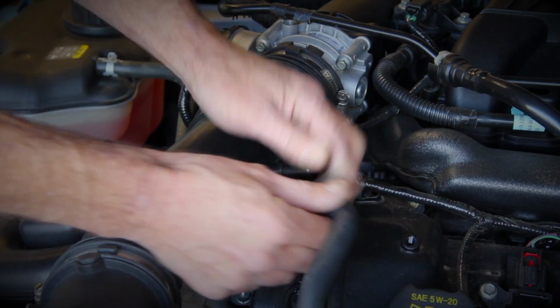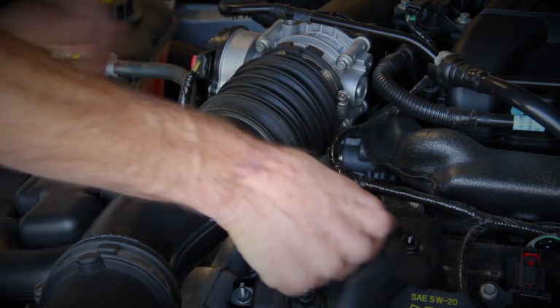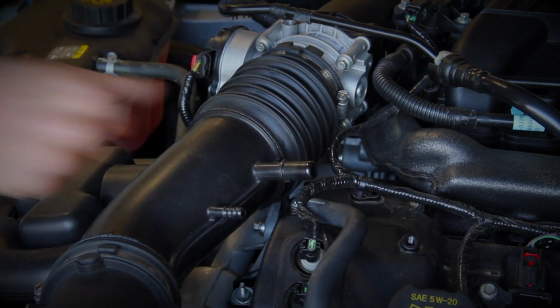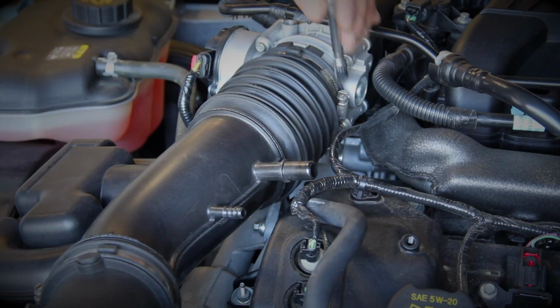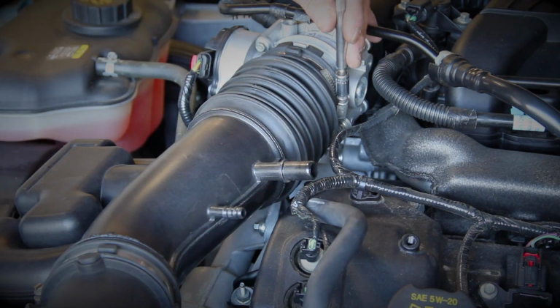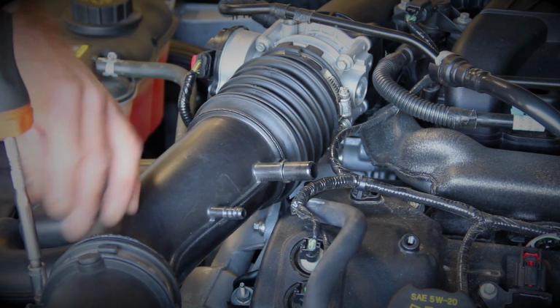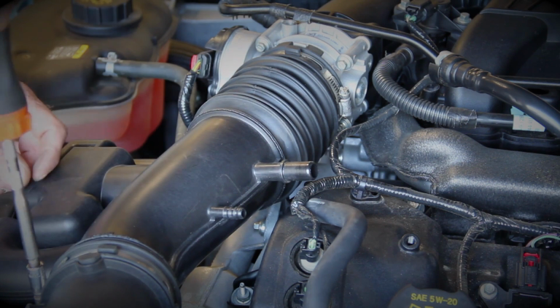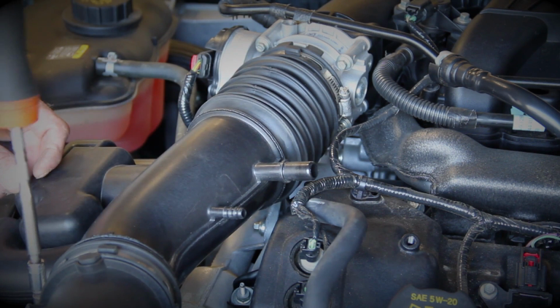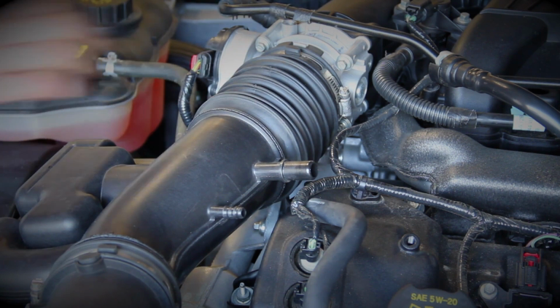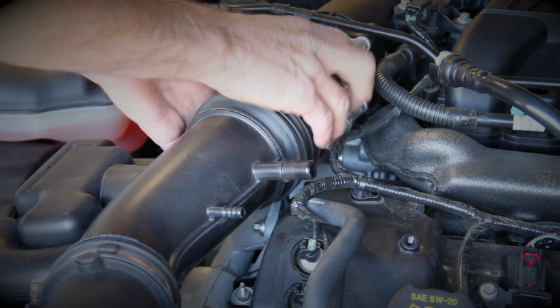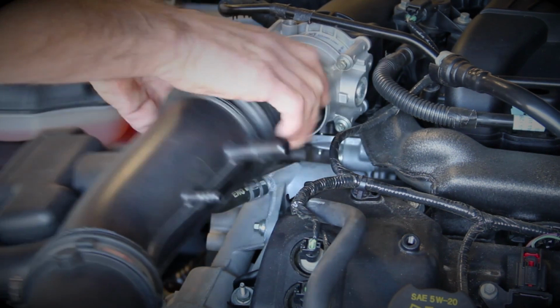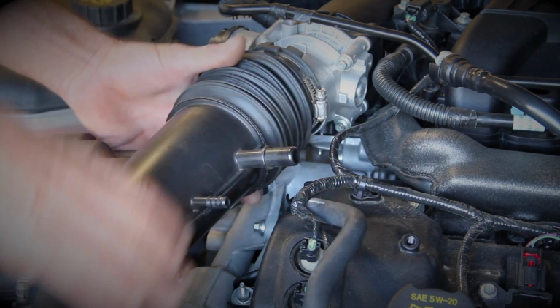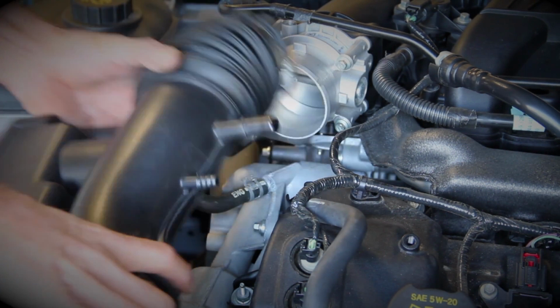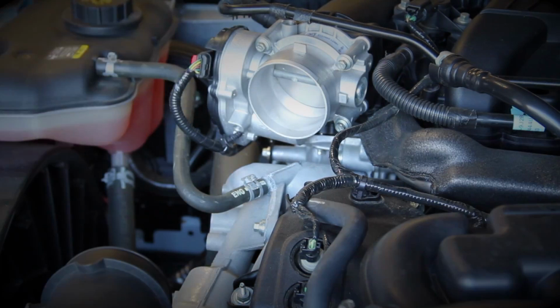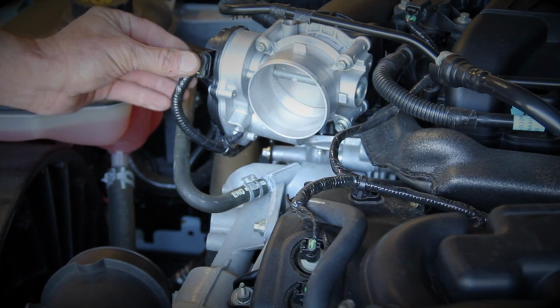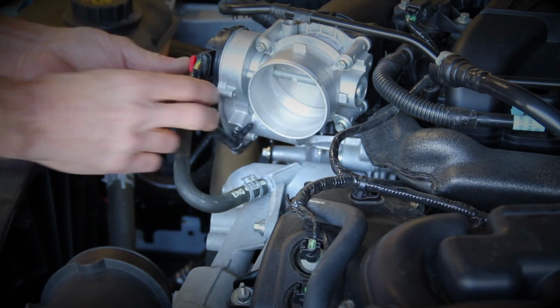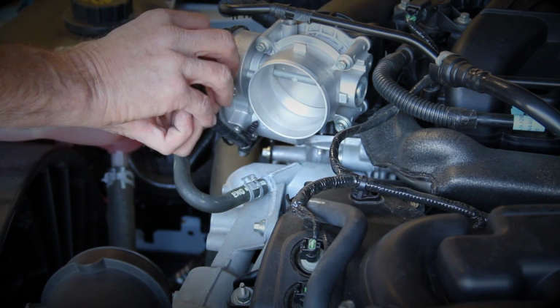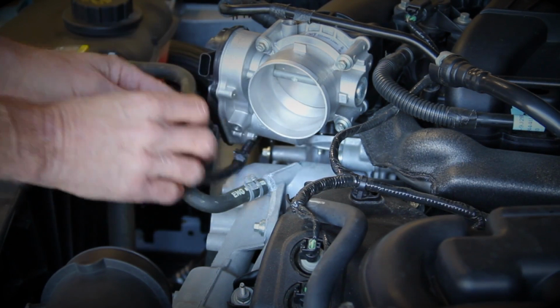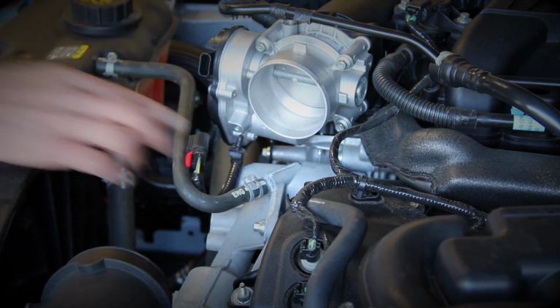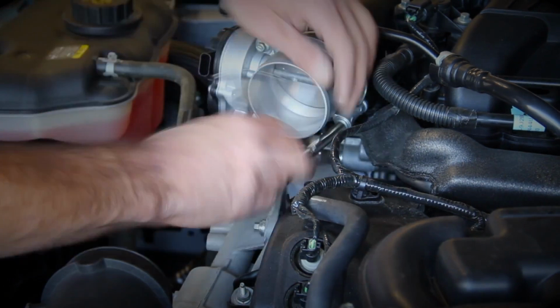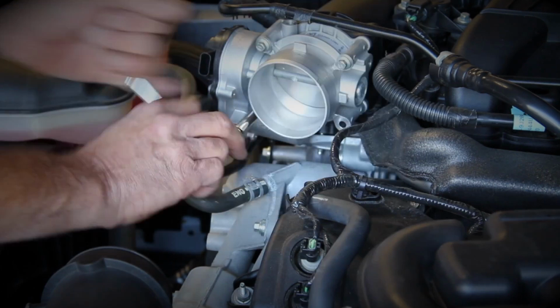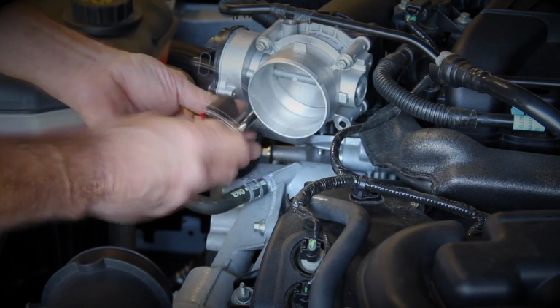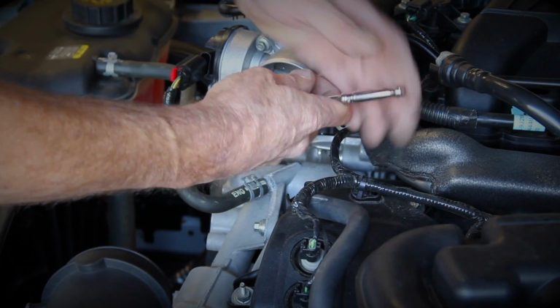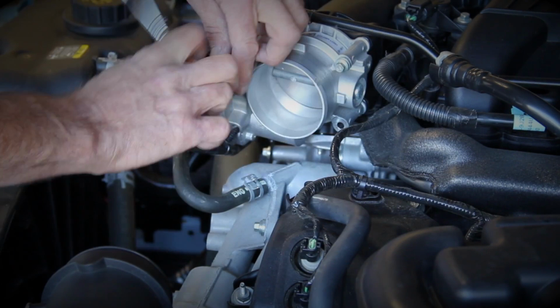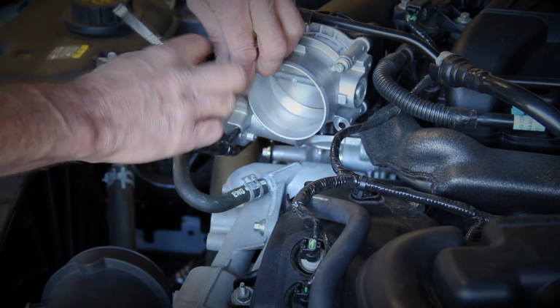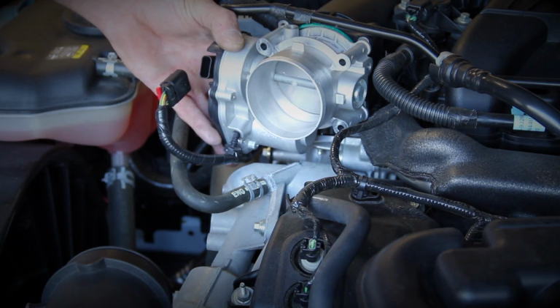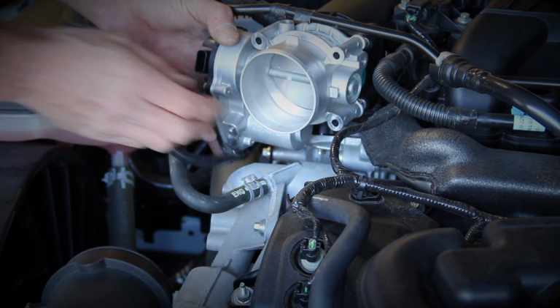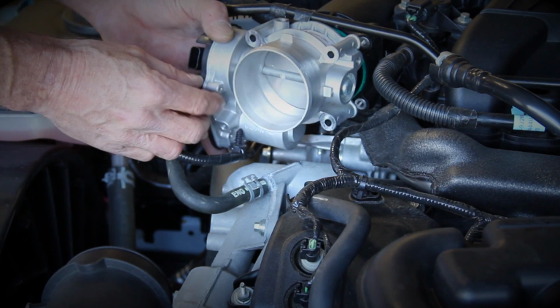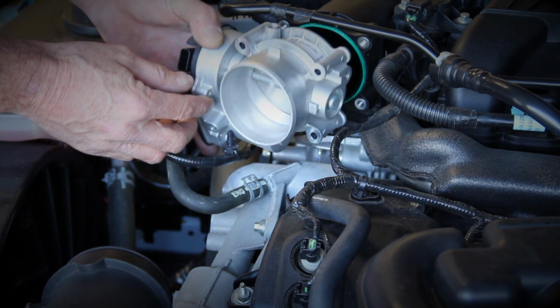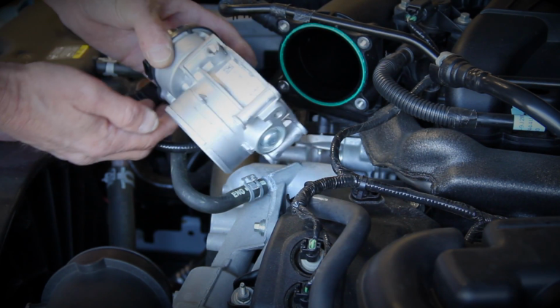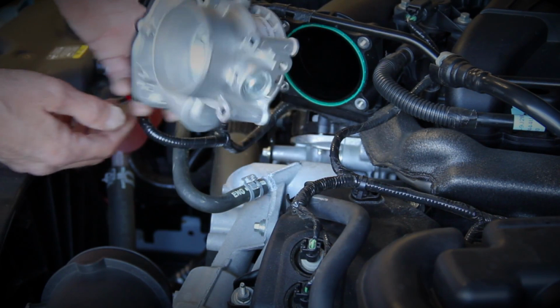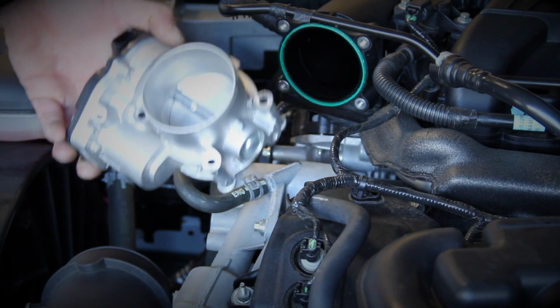Let's begin by loosening the hose clamps and removing the rubber inlet hose that feeds the throttle body. Slide the red locking cap backward and unplug the electrical connector on the throttle body. Then just loosen the four mounting bolts and remove the throttle body from the car.